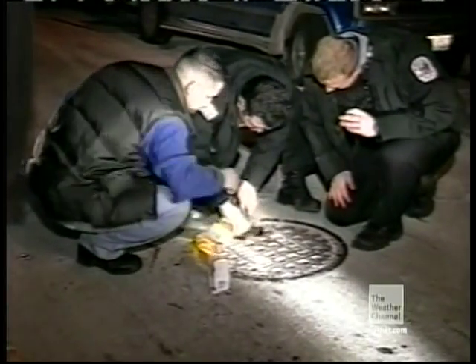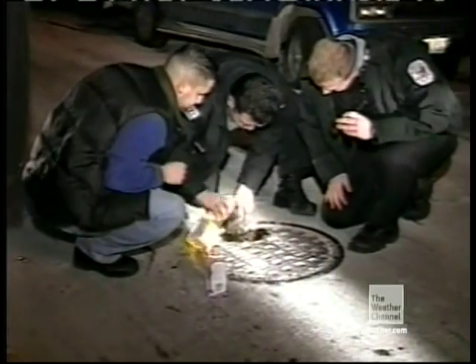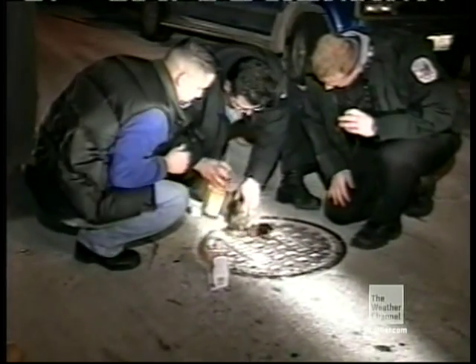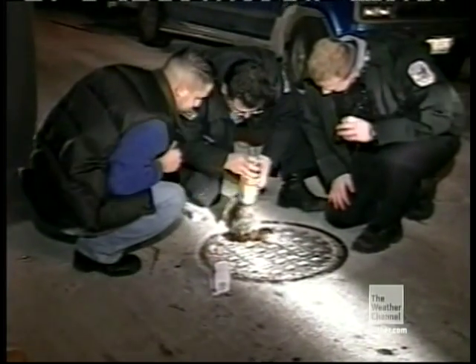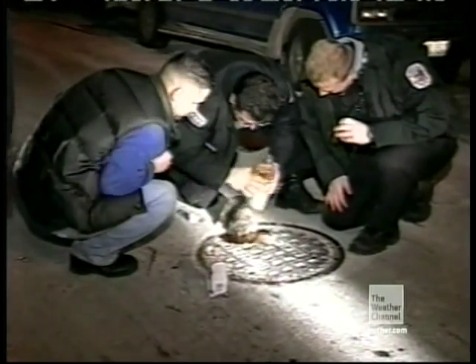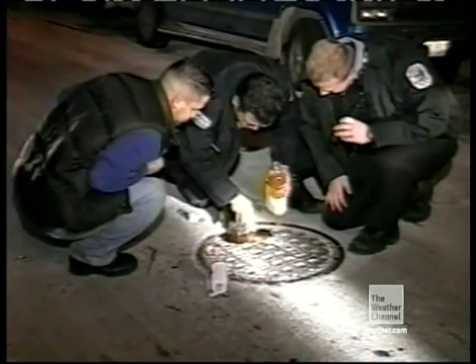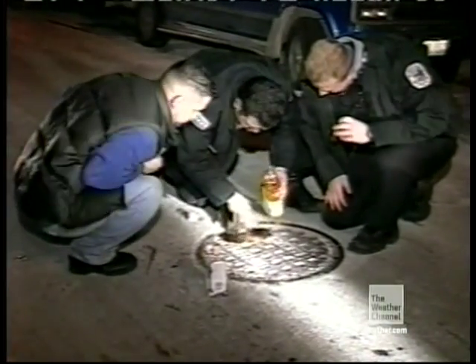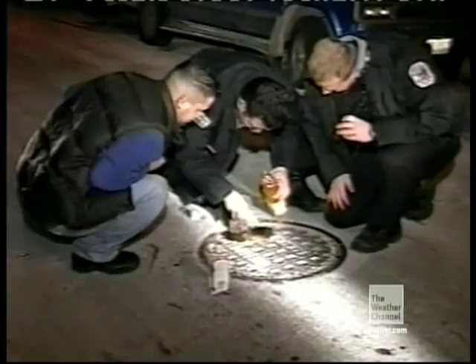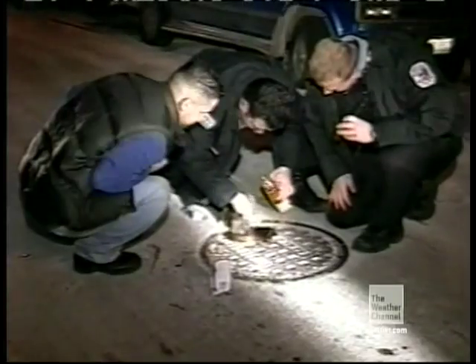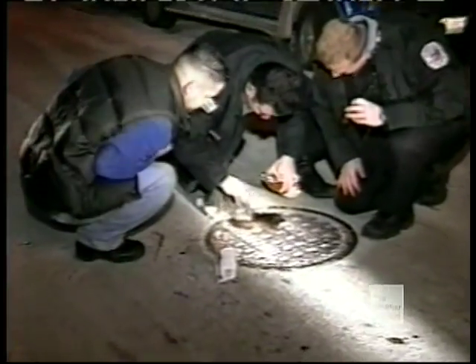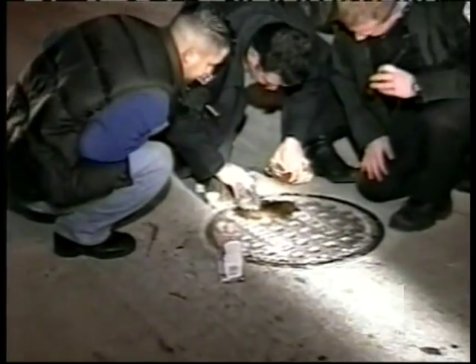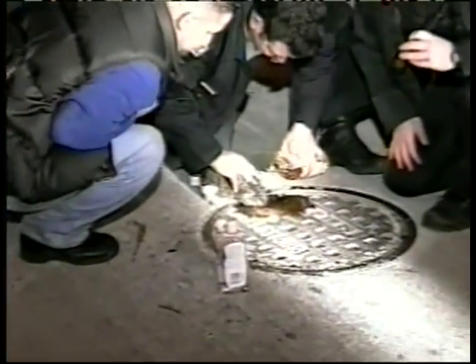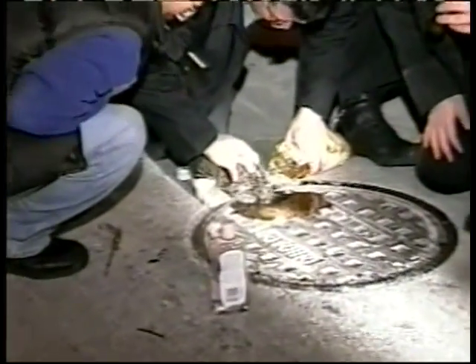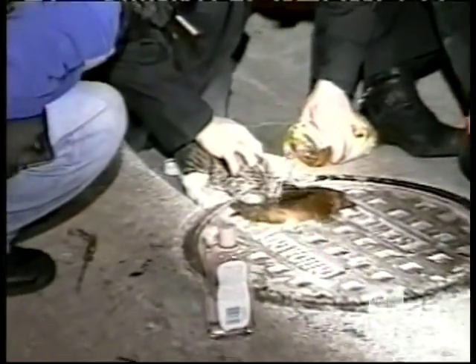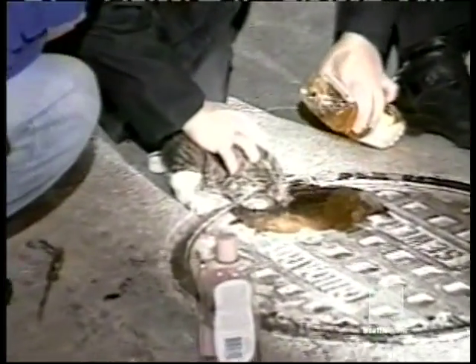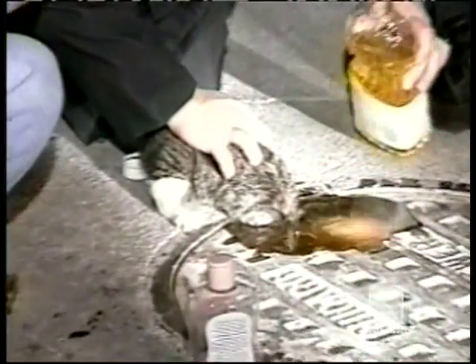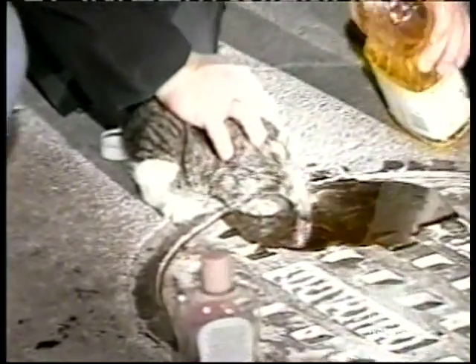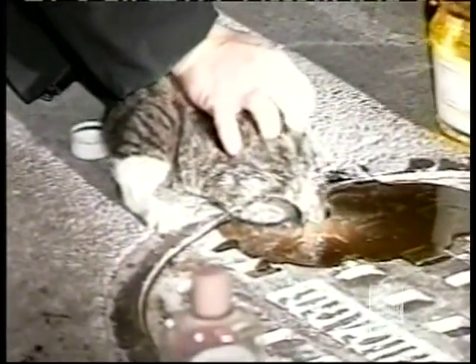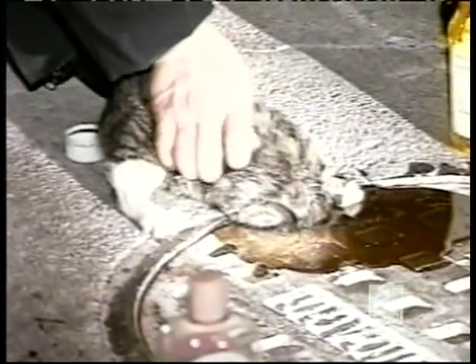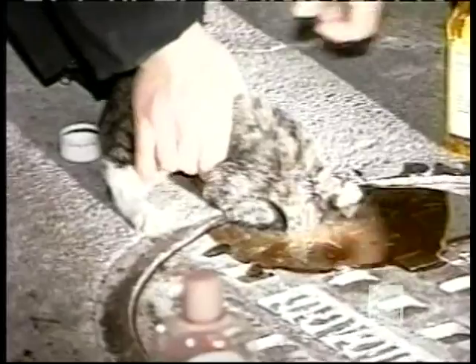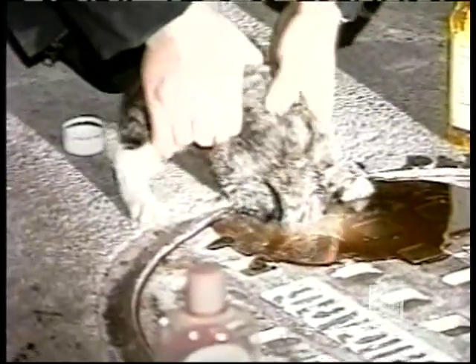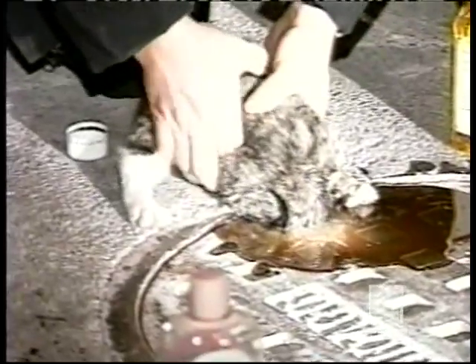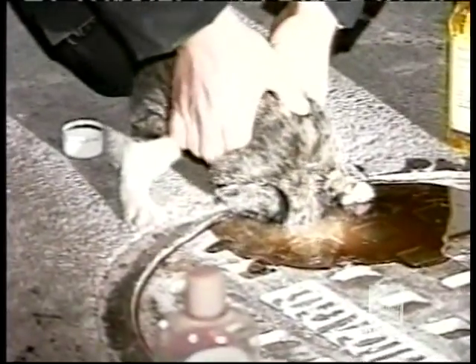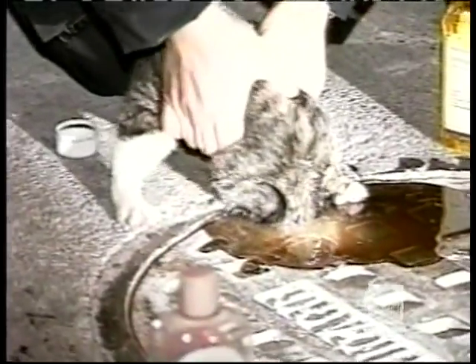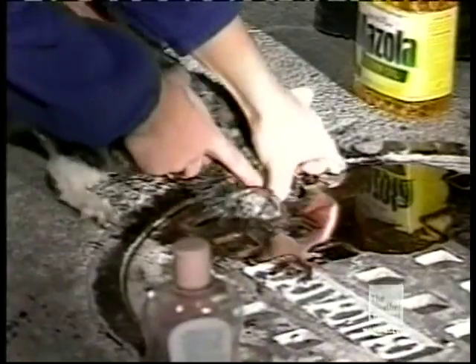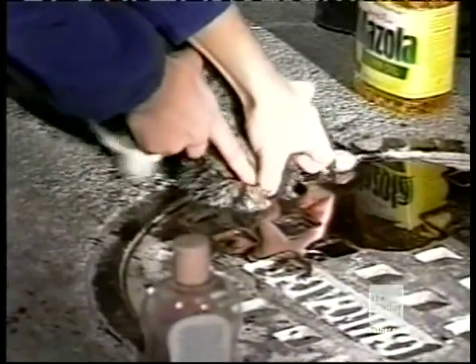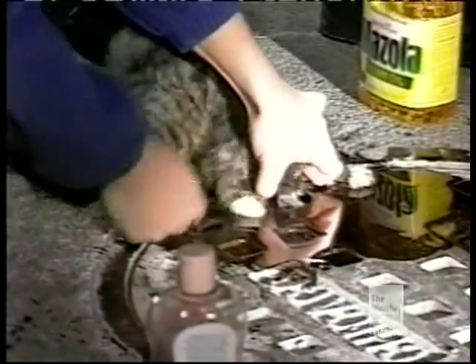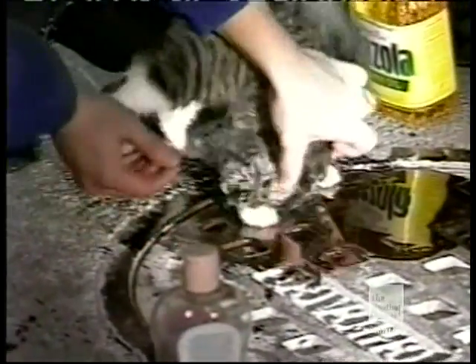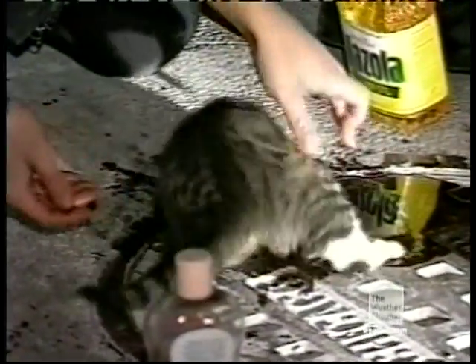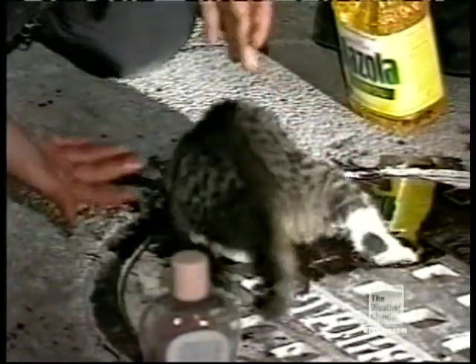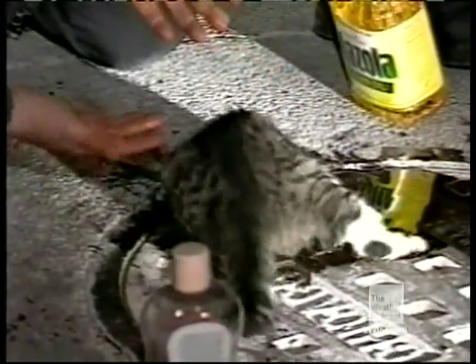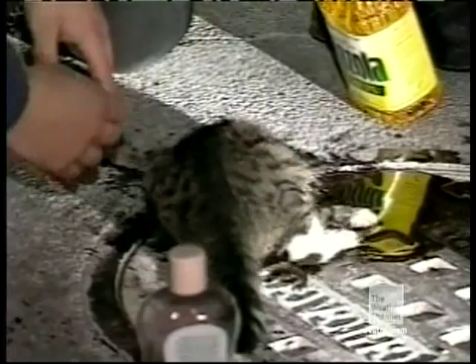Now it's up to these municipal men to save the little guy. Hoping it will slide right out, the workers slather the cat in cooking oil. But the kitty lube job only succeeds in aggravating the animal.